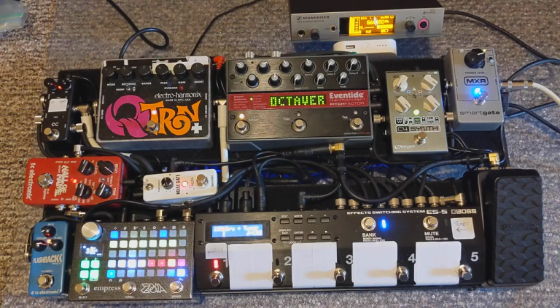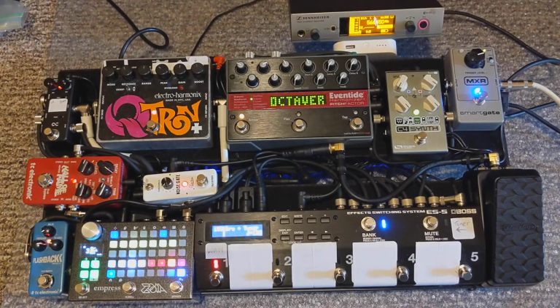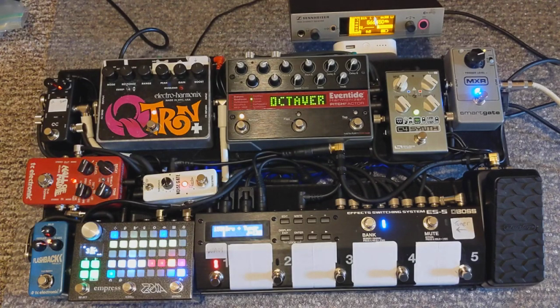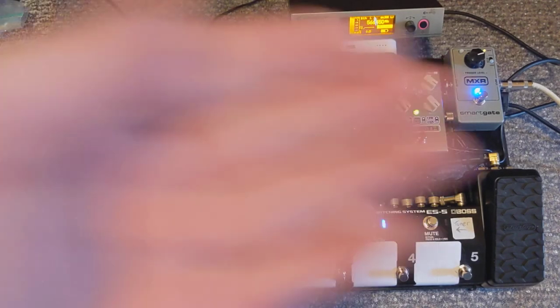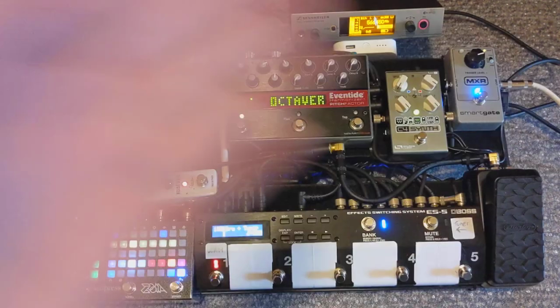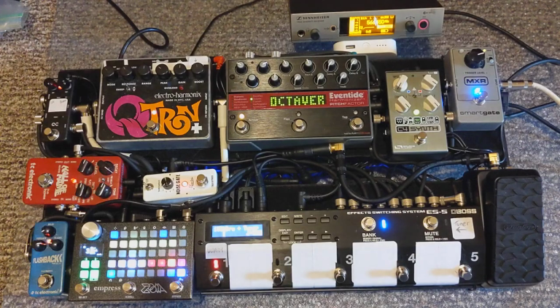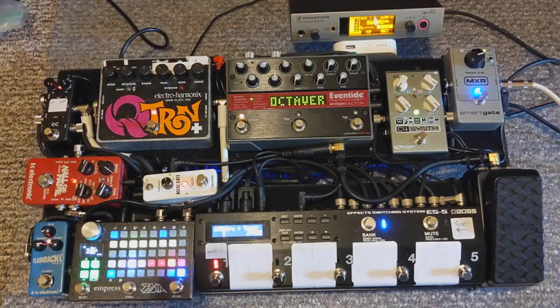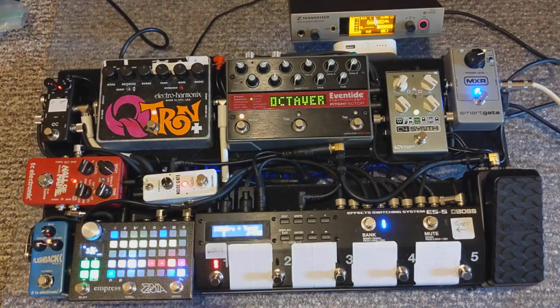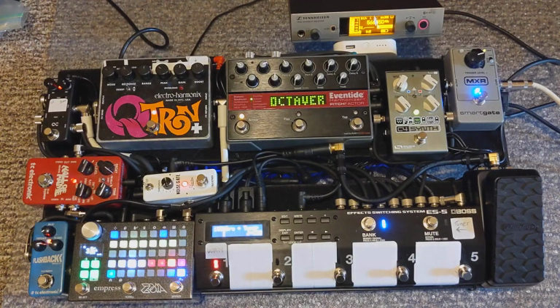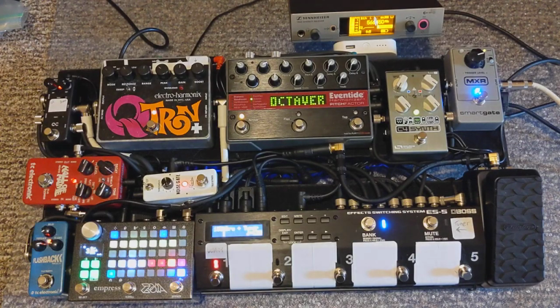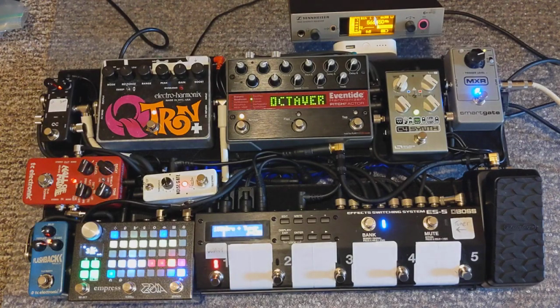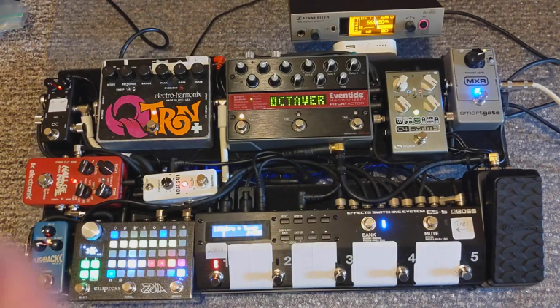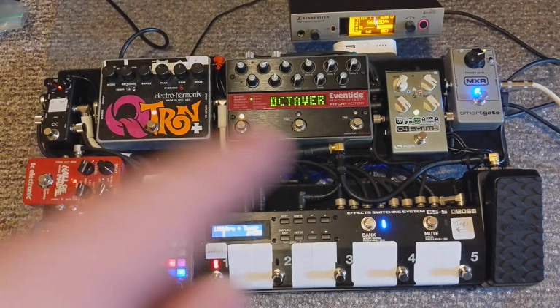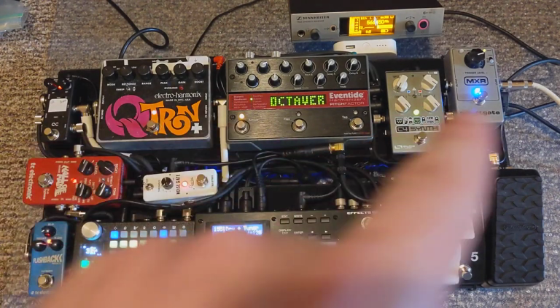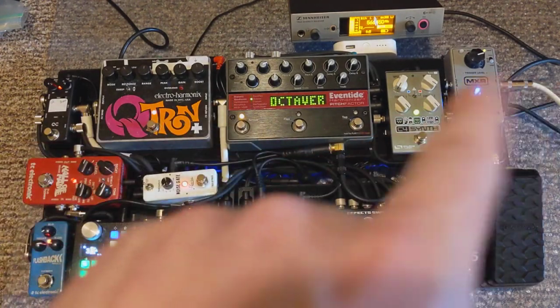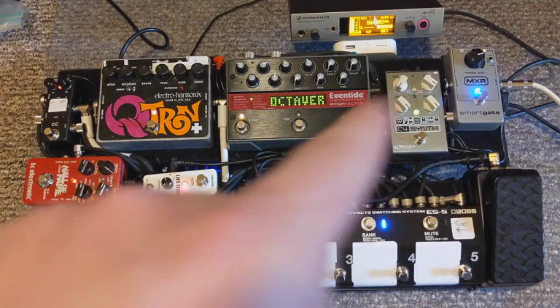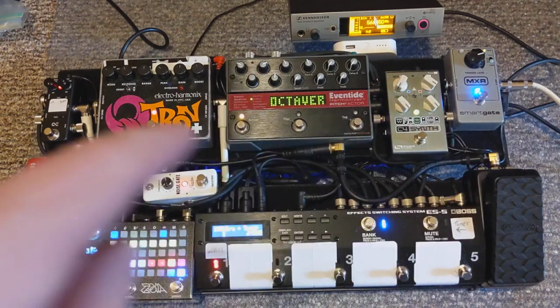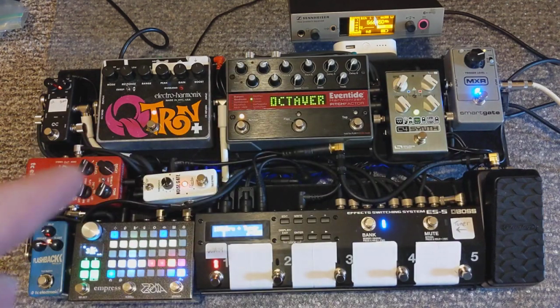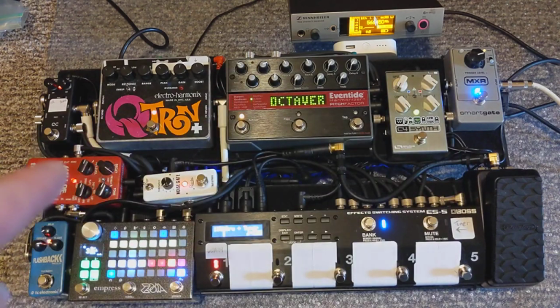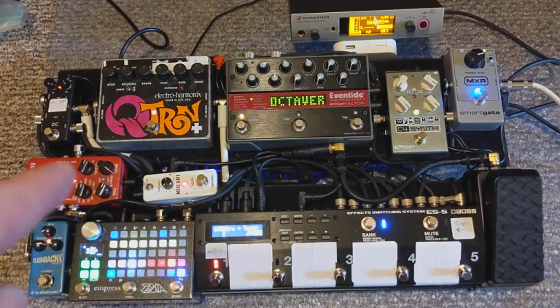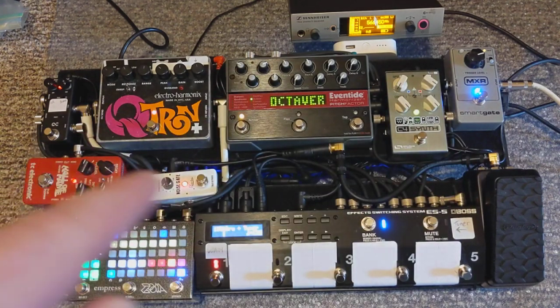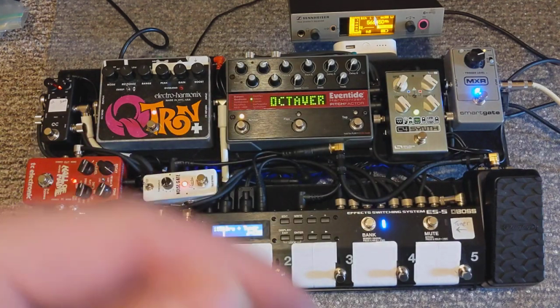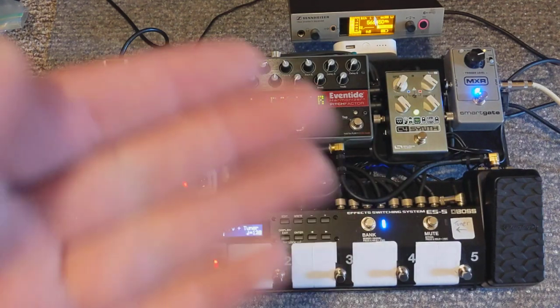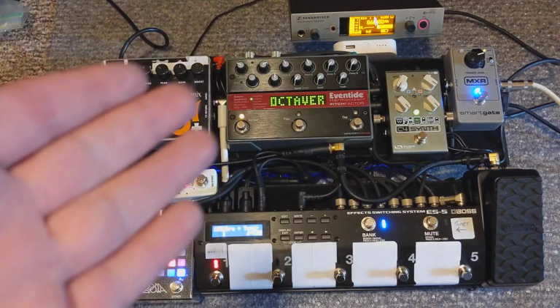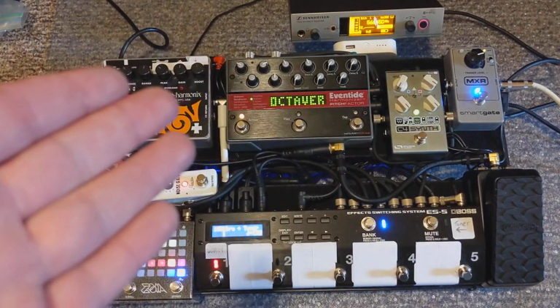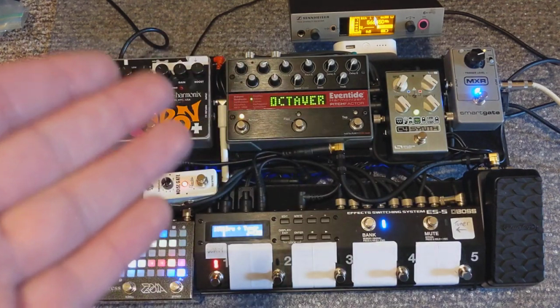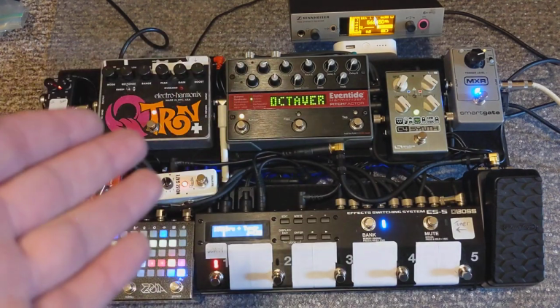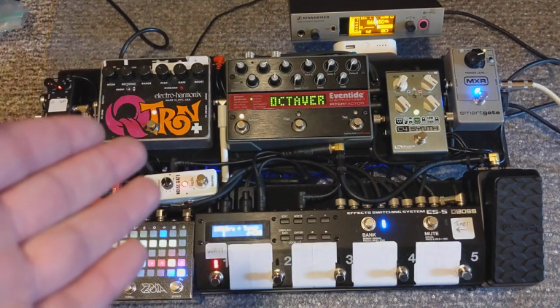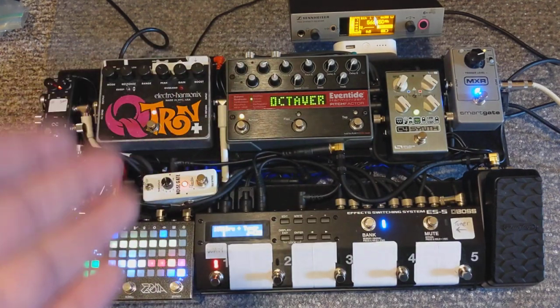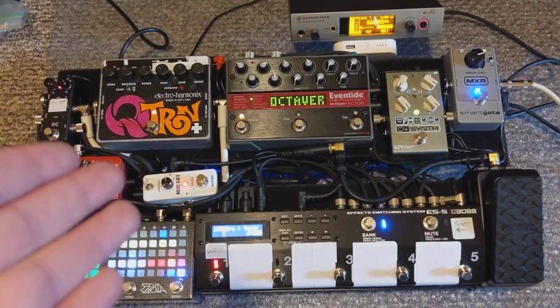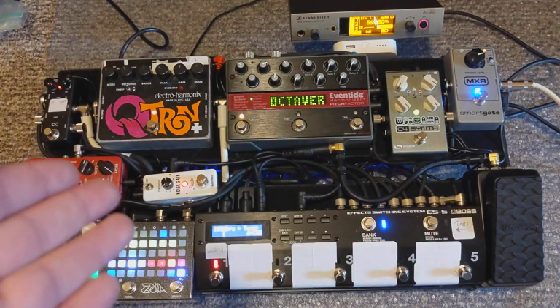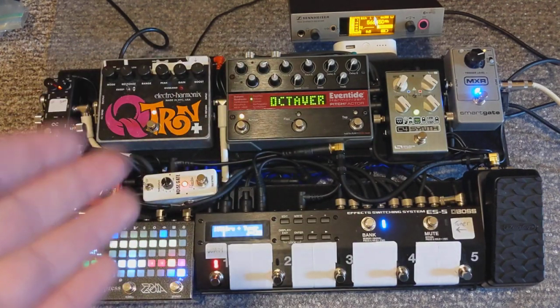So this is my pedal board. The first thing I'm going to do is go through the signal chain and then I'll give some examples of what they all sound like.